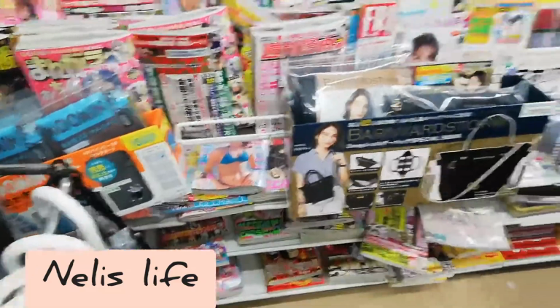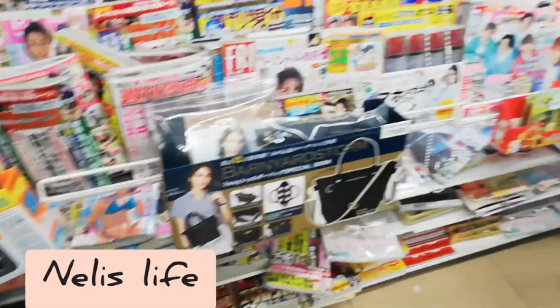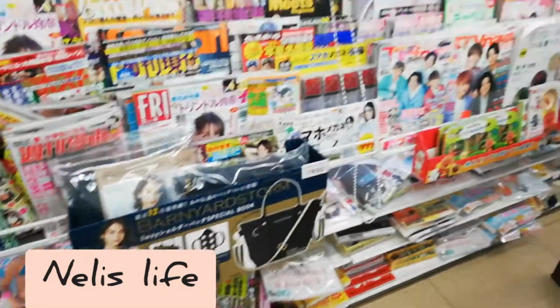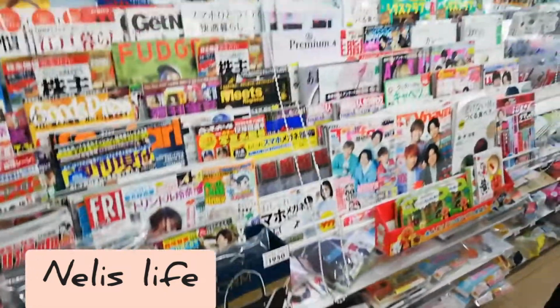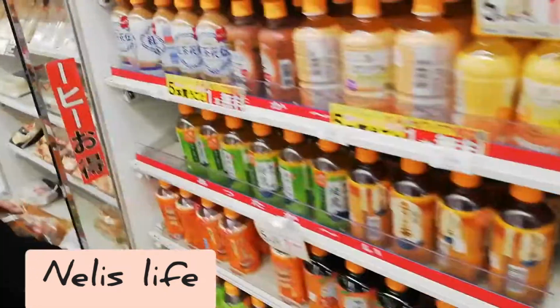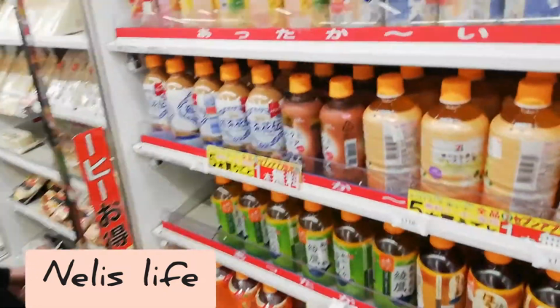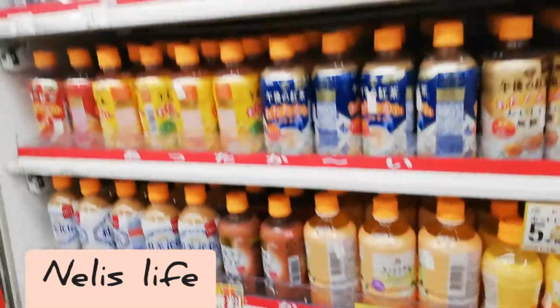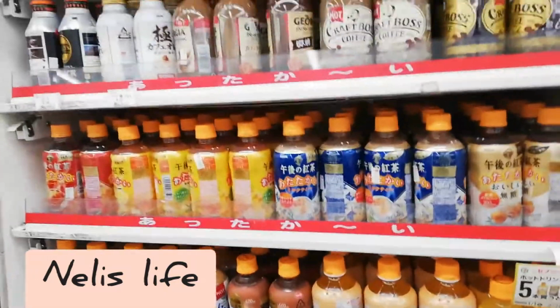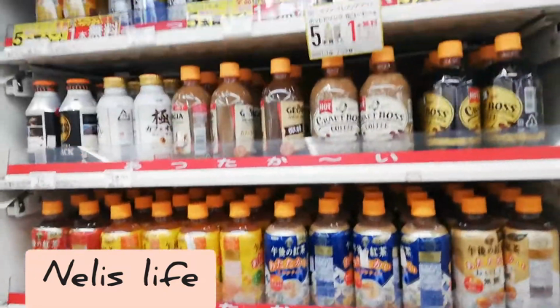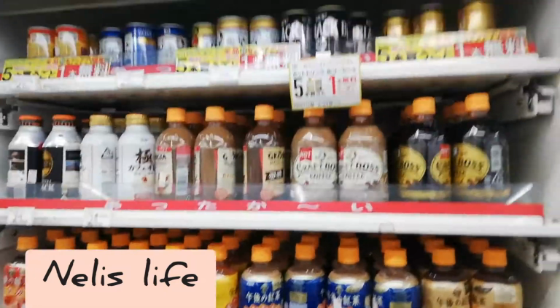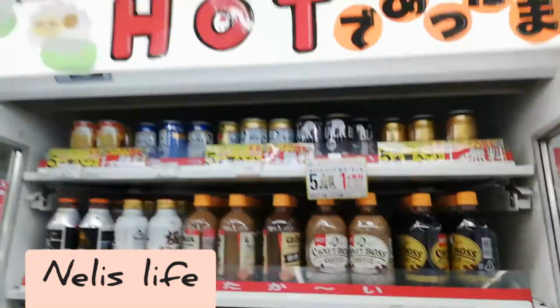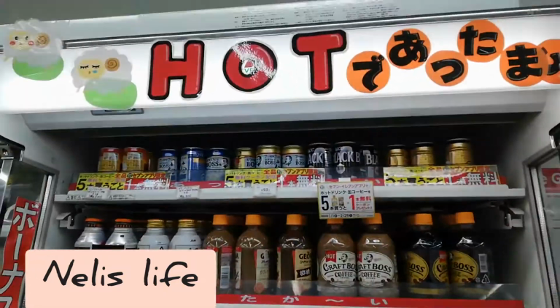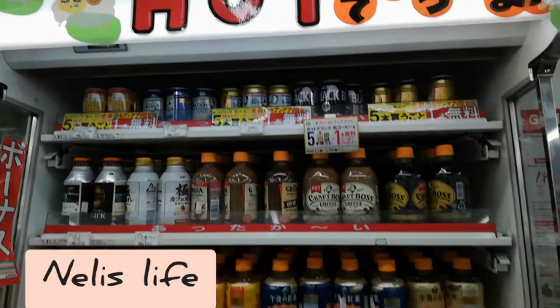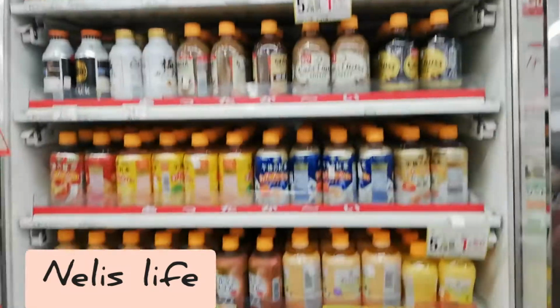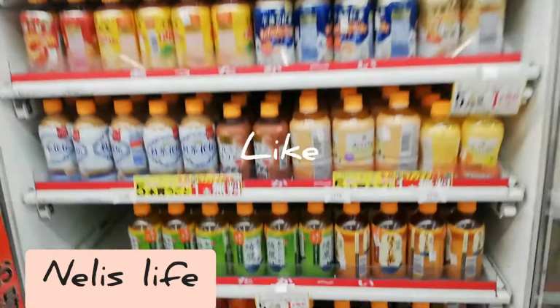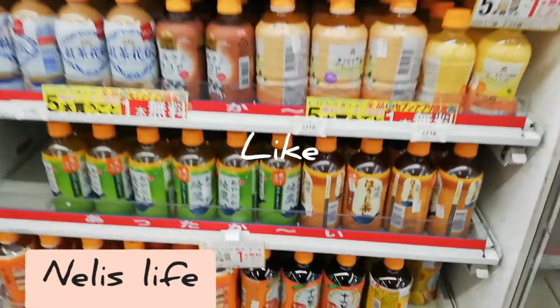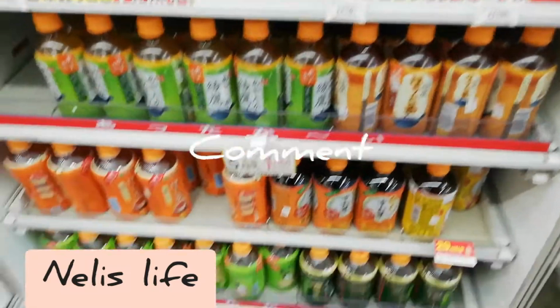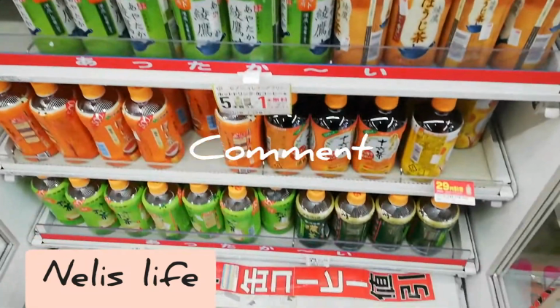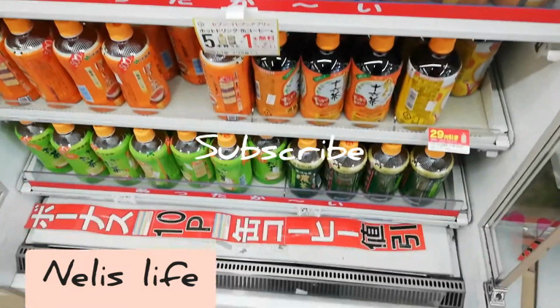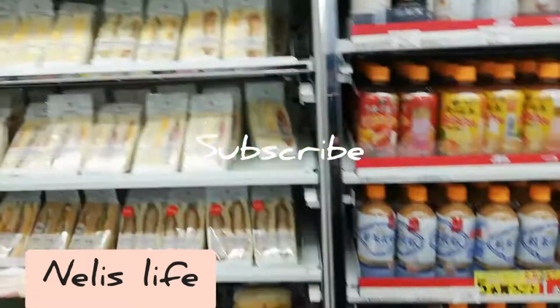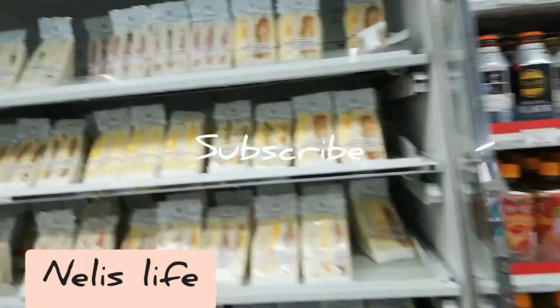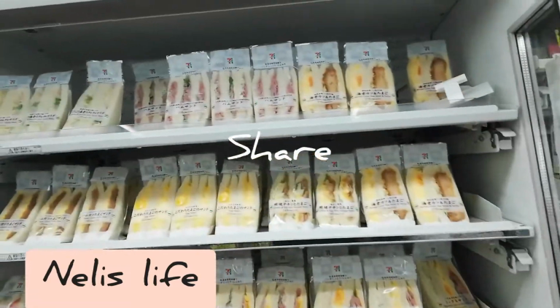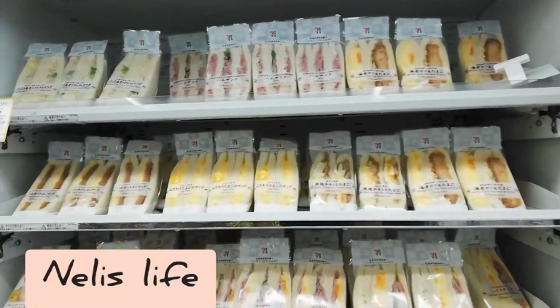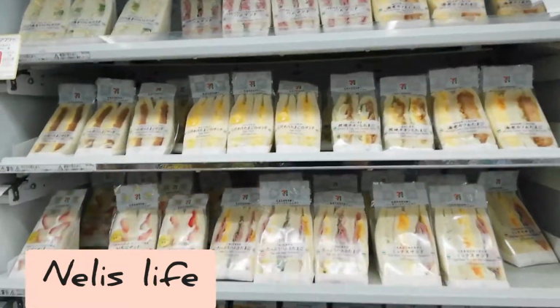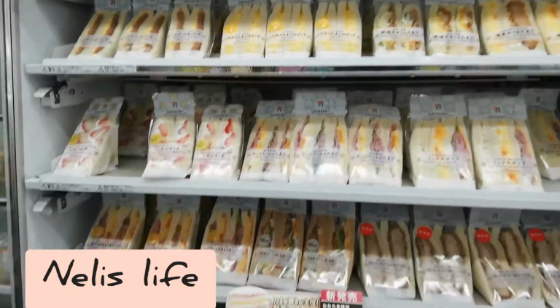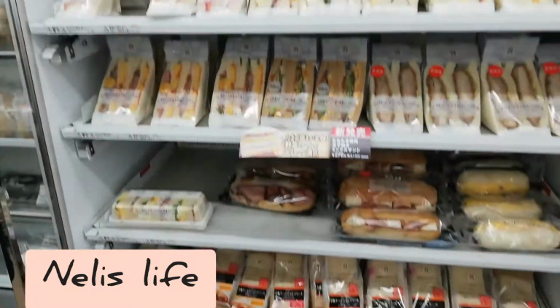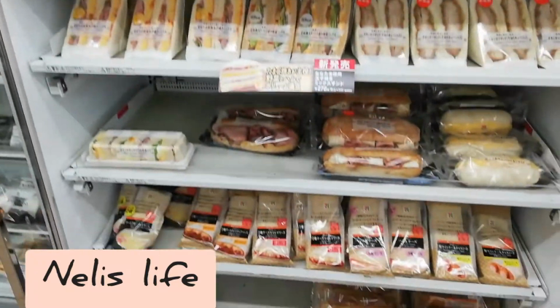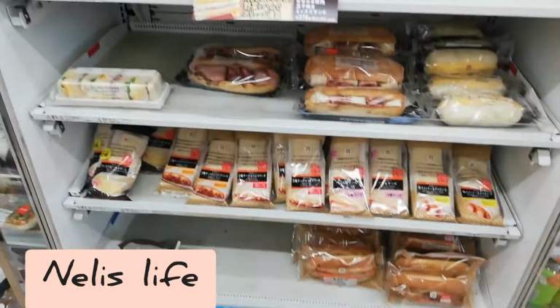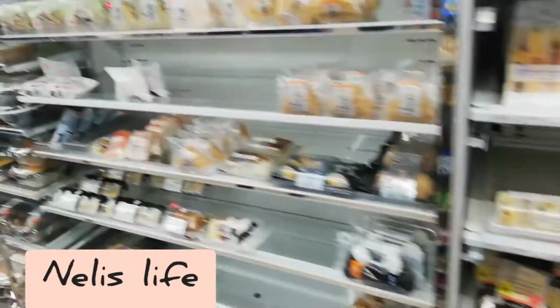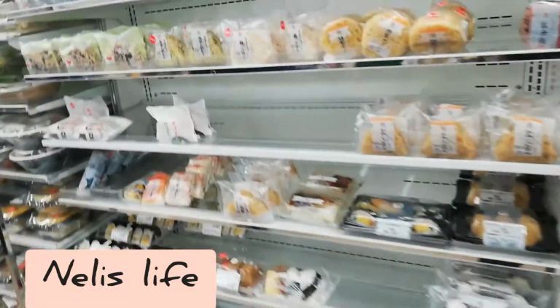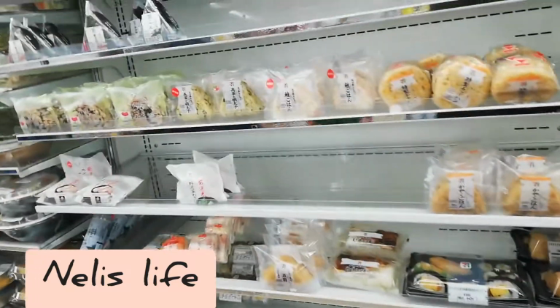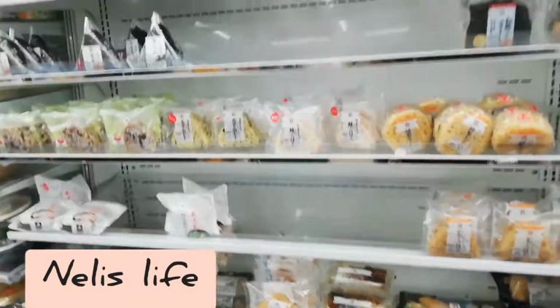Here you have different kinds of music. A drink section. Sandwiches.